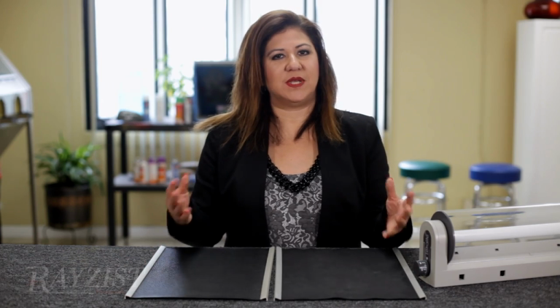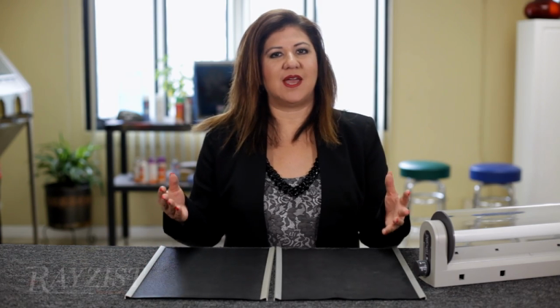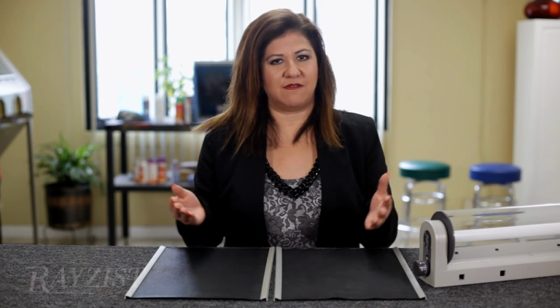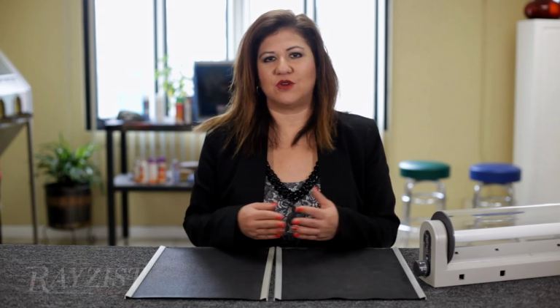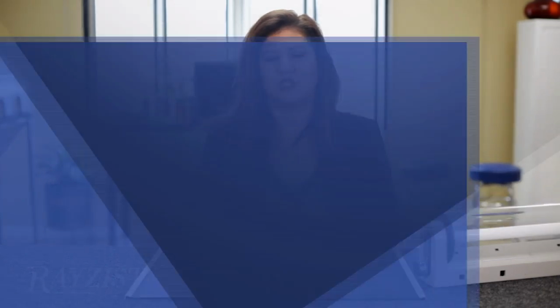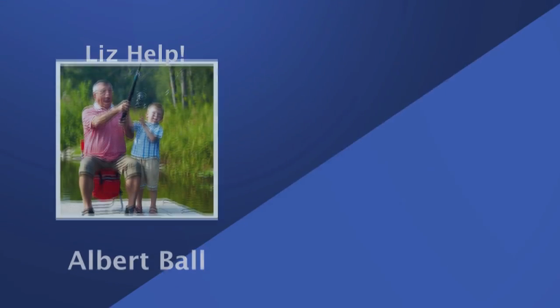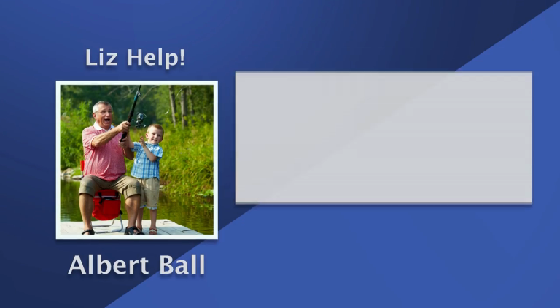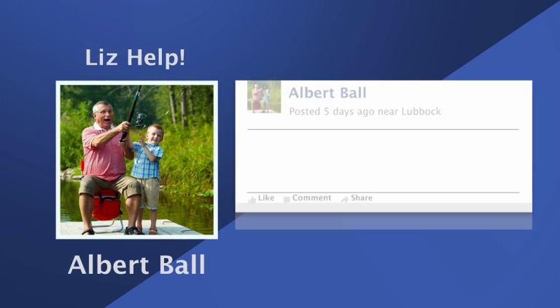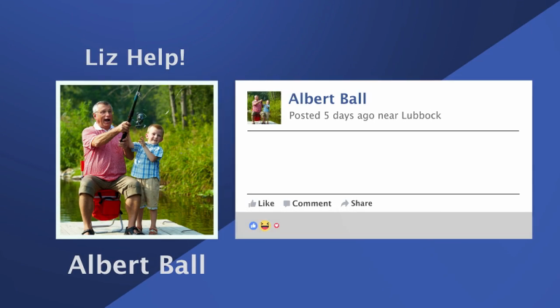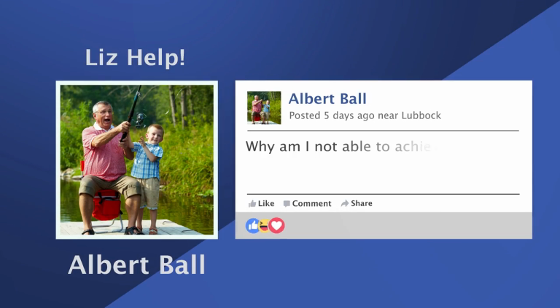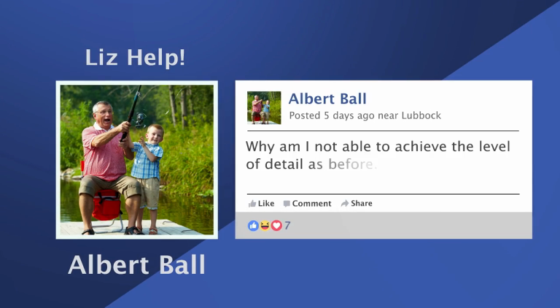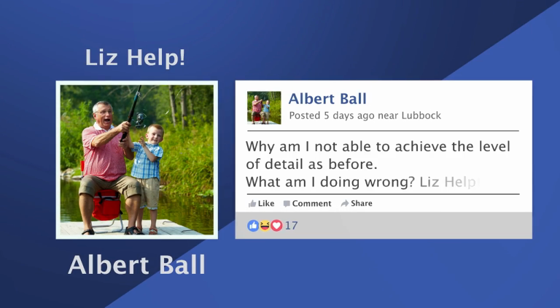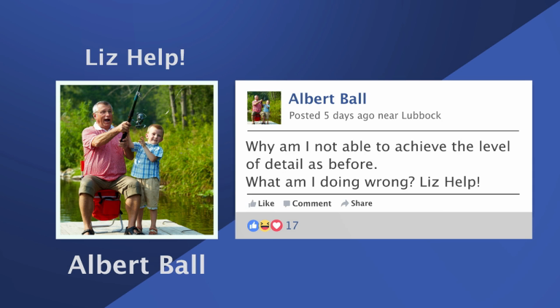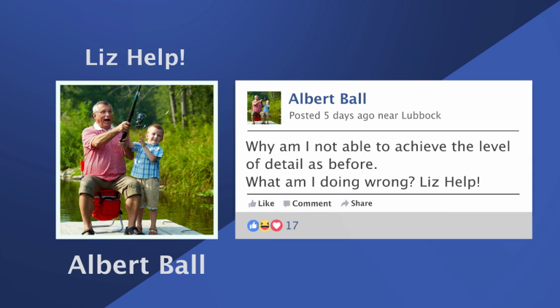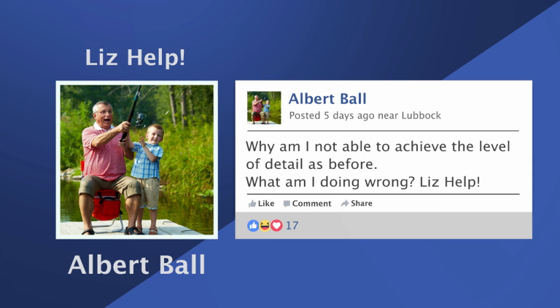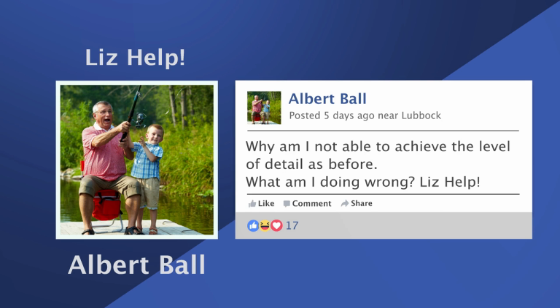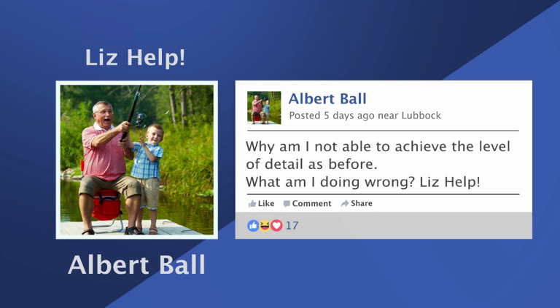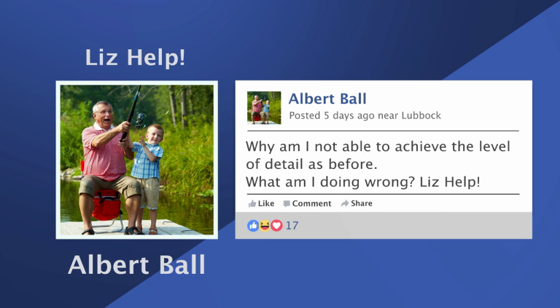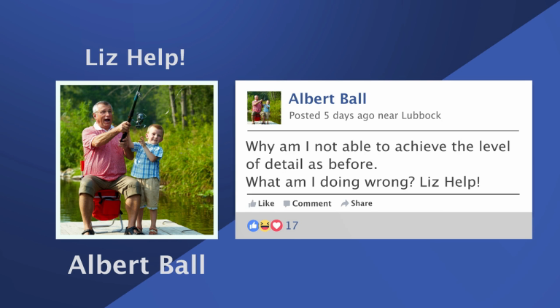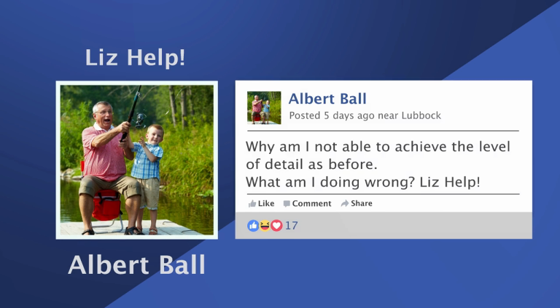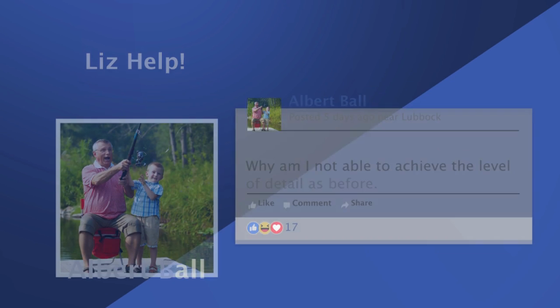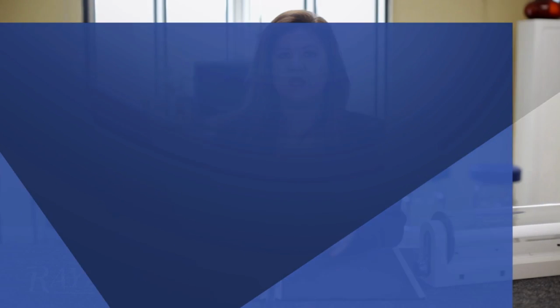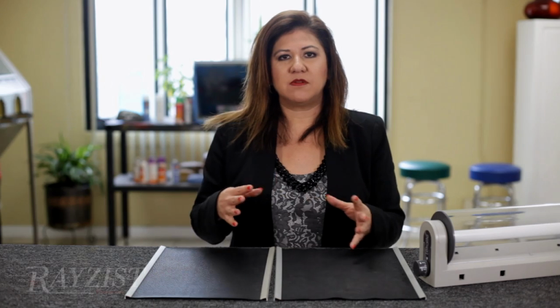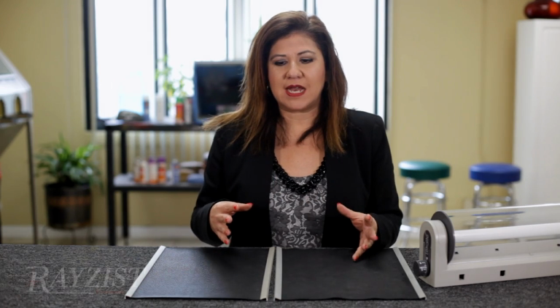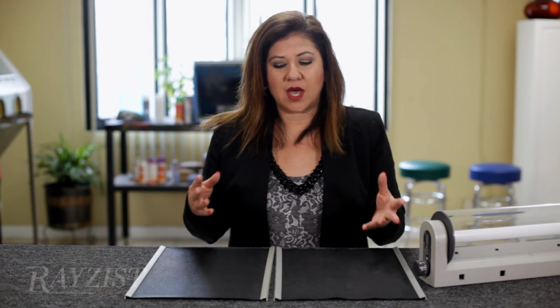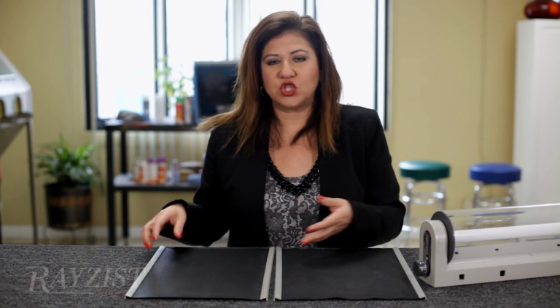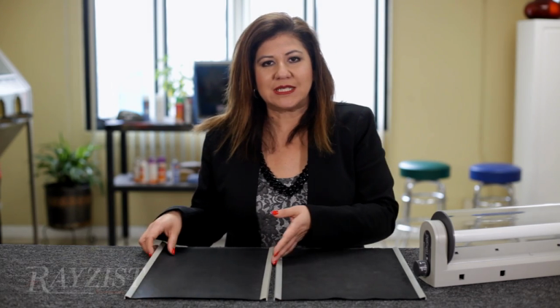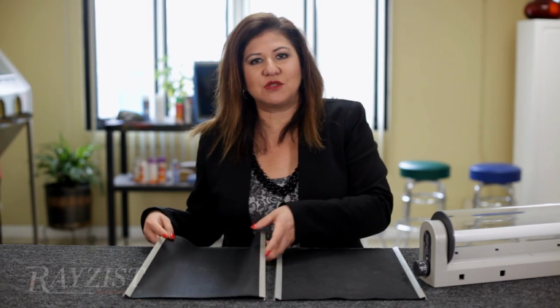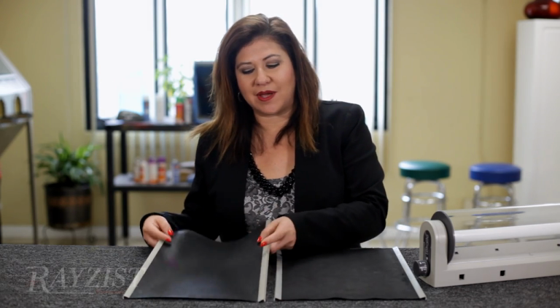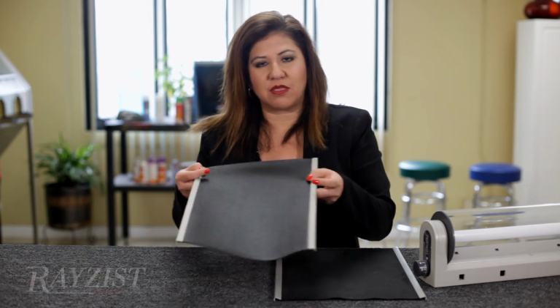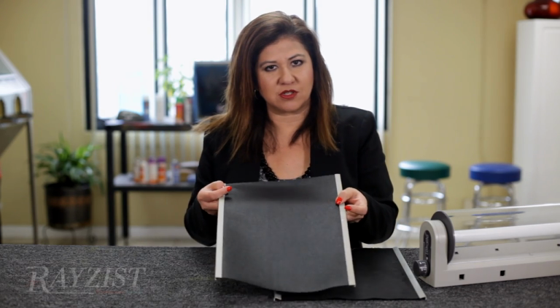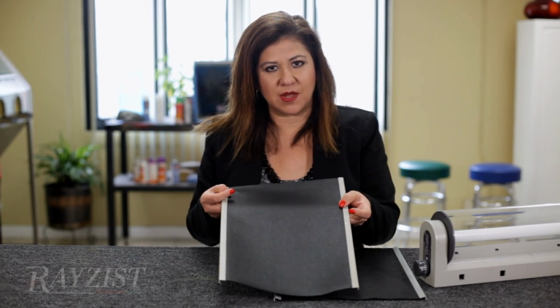Recently, I've answered a question of why someone was not able to achieve detail in their photo resist film that they were able to previously. Come to find out, the customer just needed to replace their electrolyte blanket.